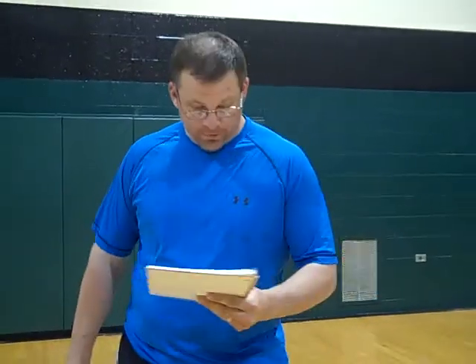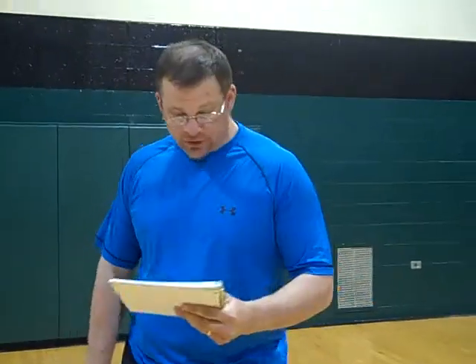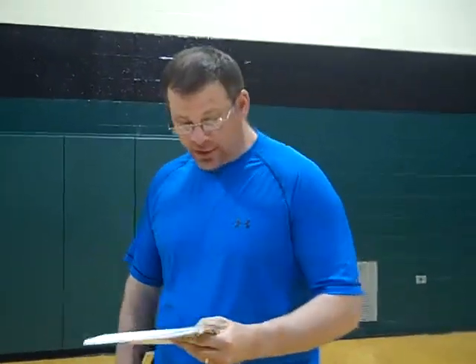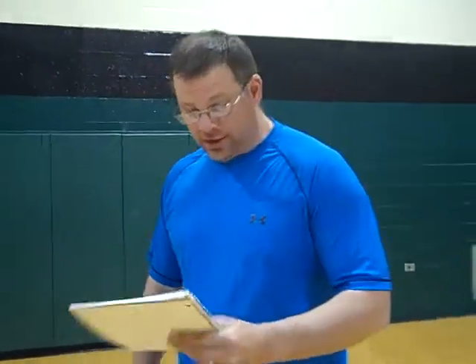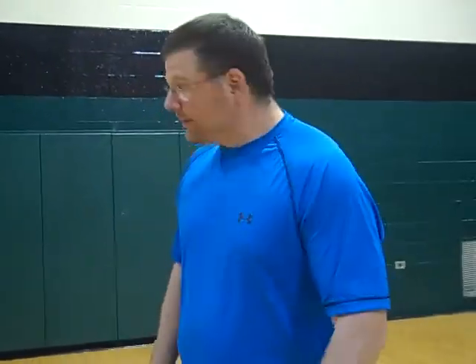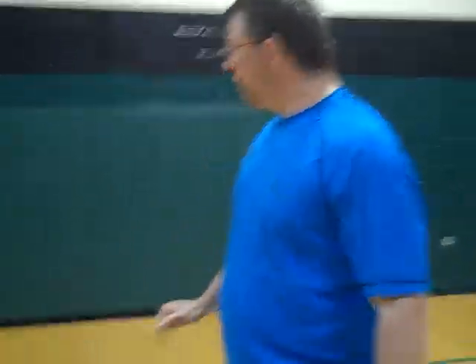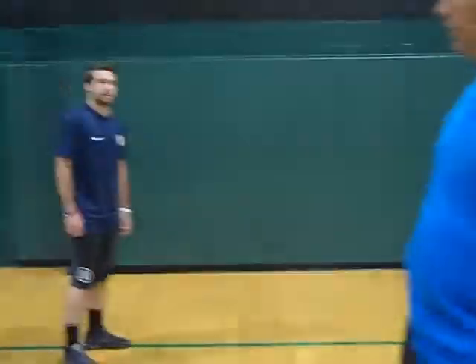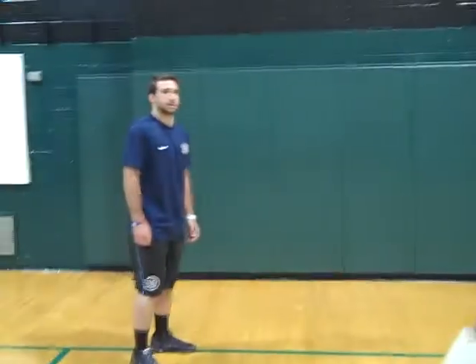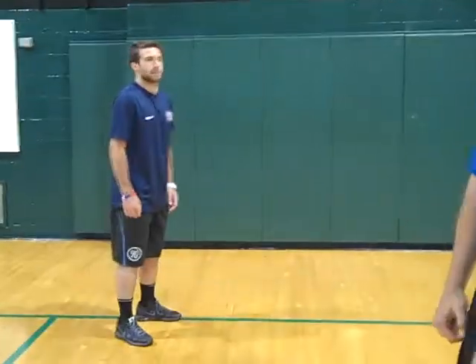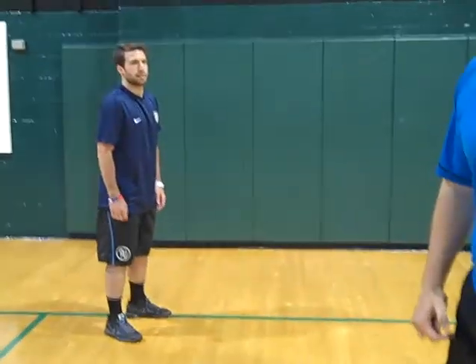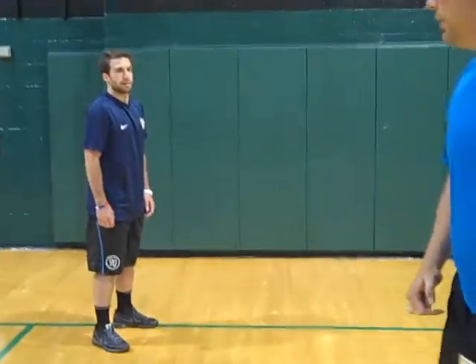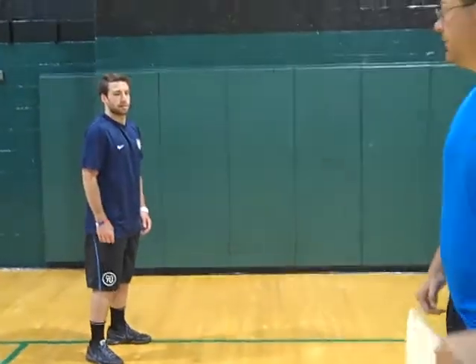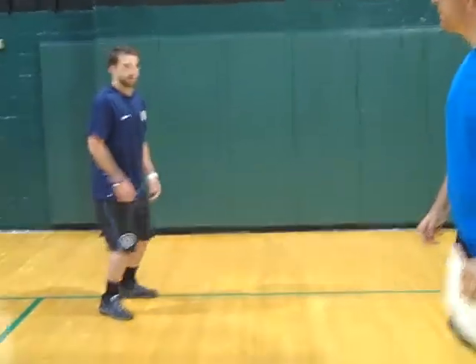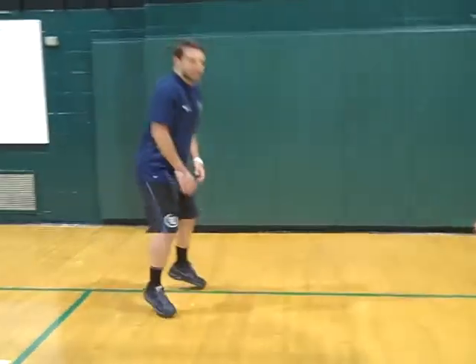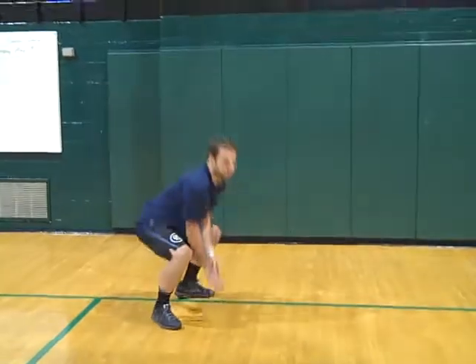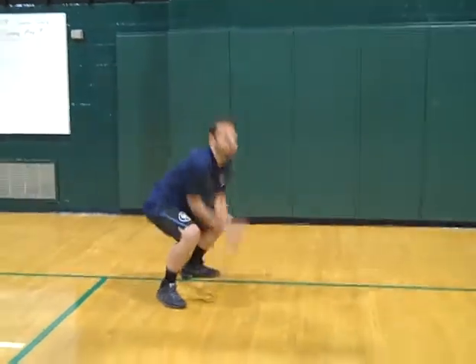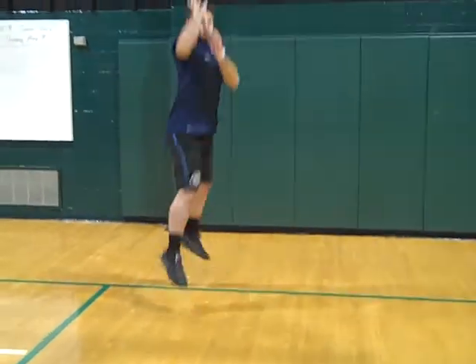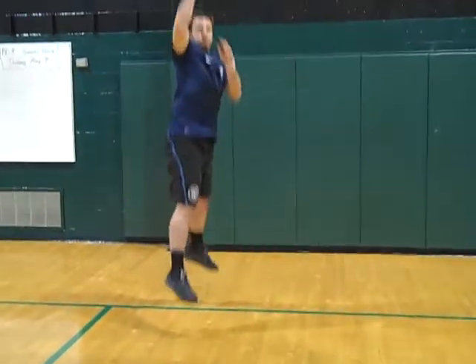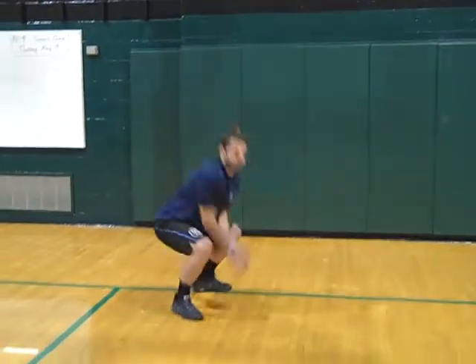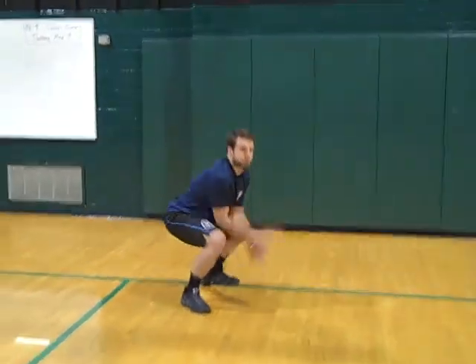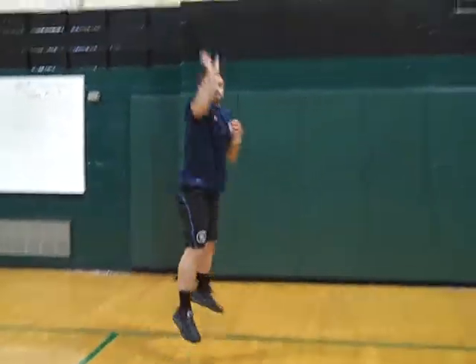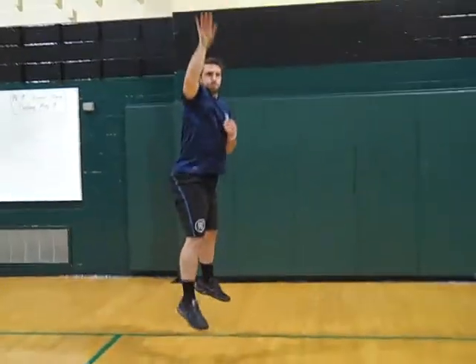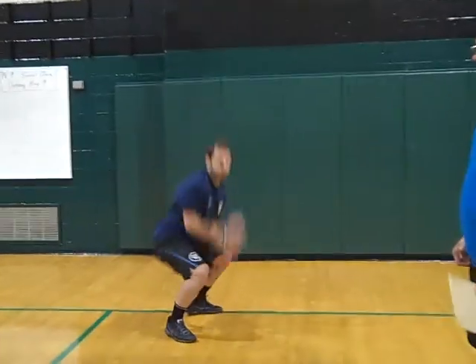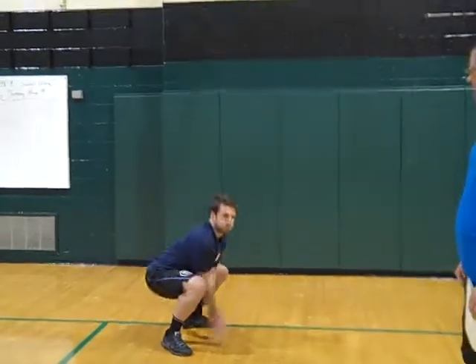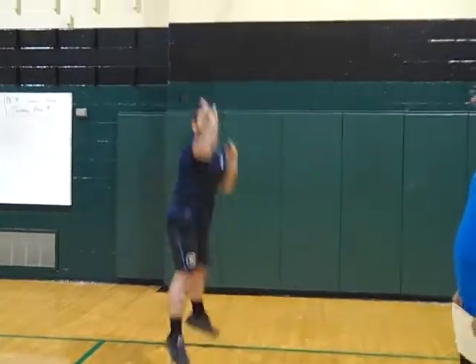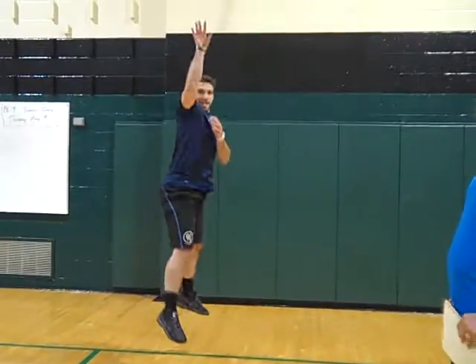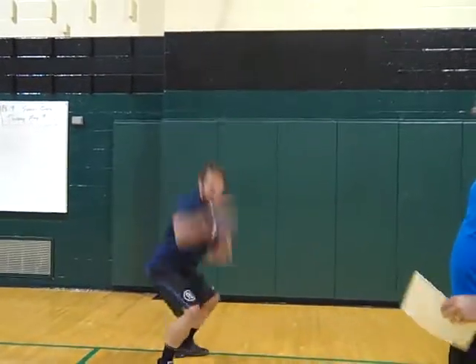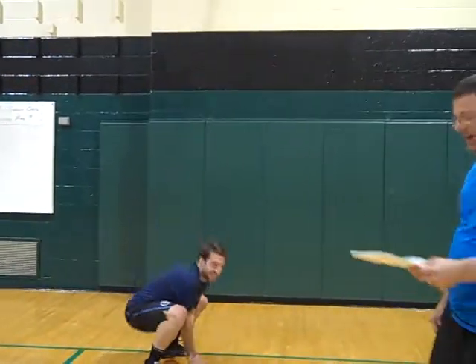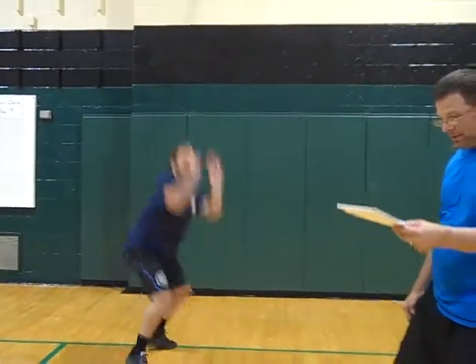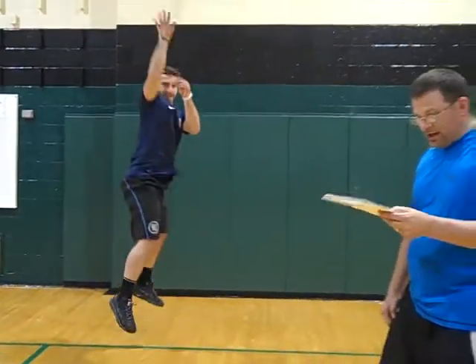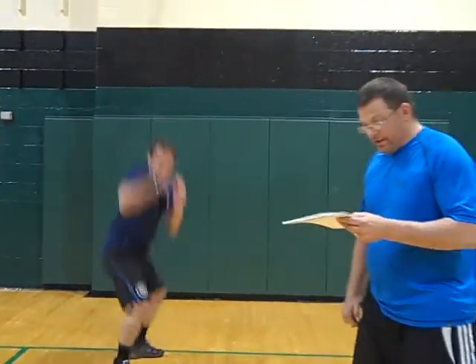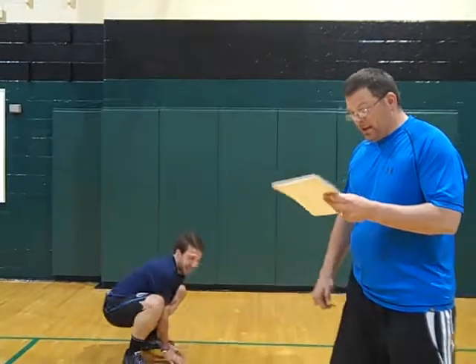The first exercise Coach Josh is going to show us is basketball jumps. He's getting low, catching the ground, and getting high — big shot all the way at the top.